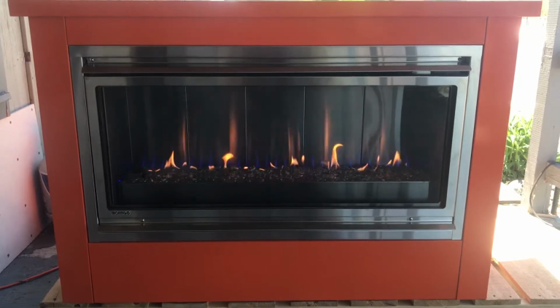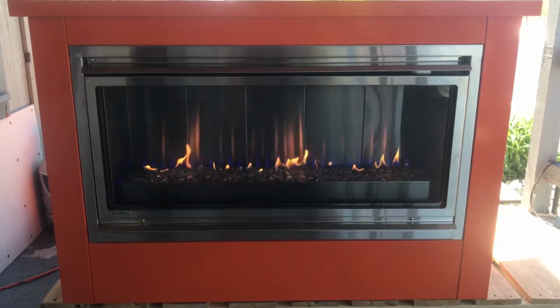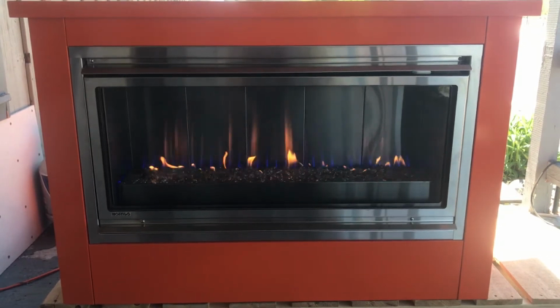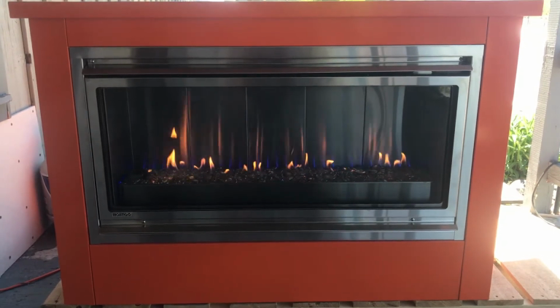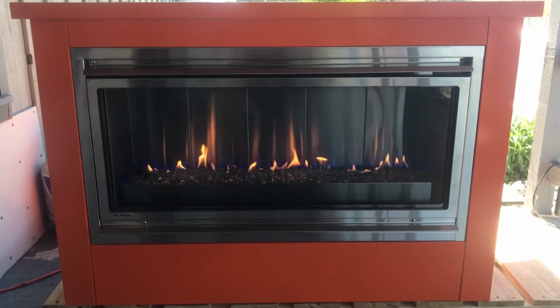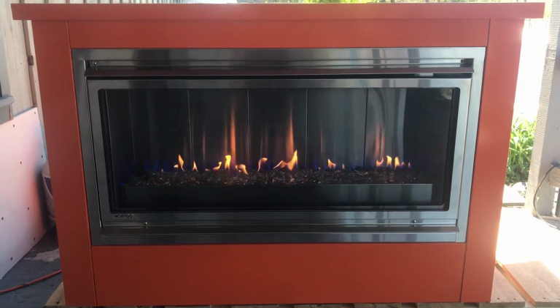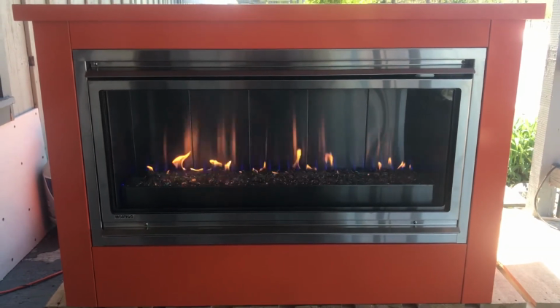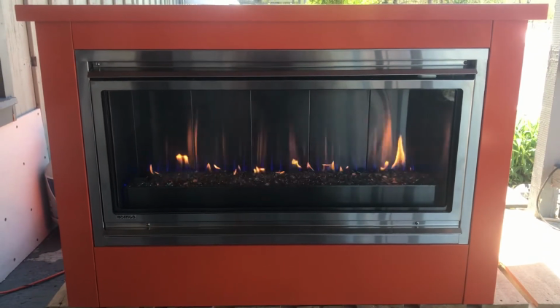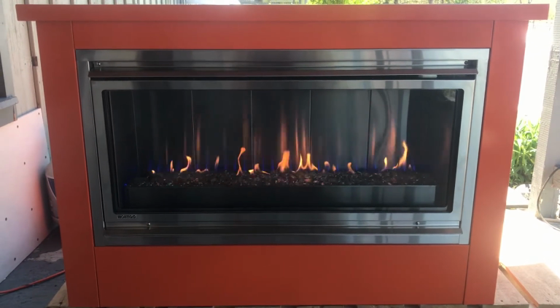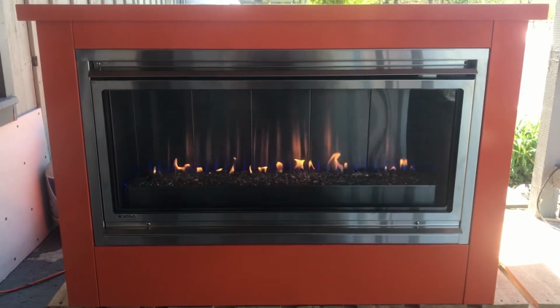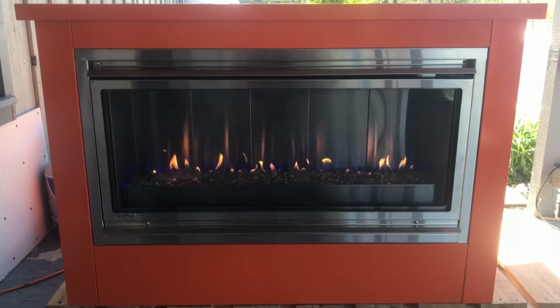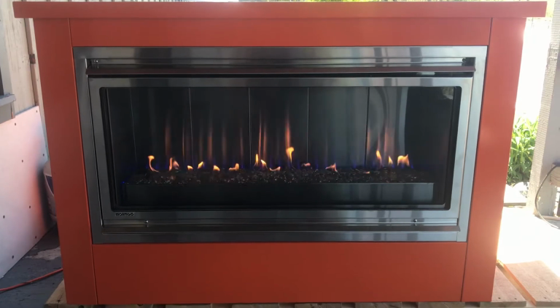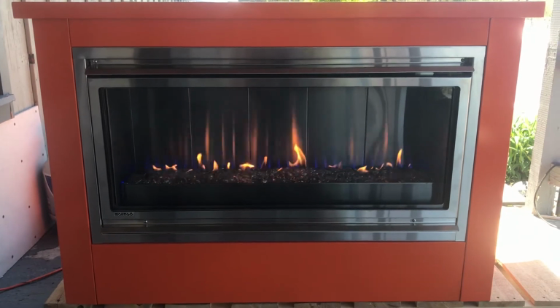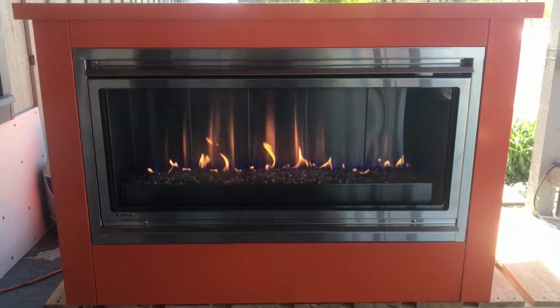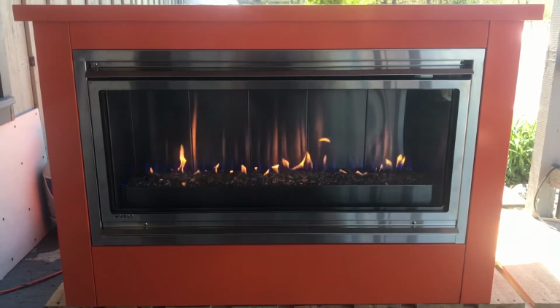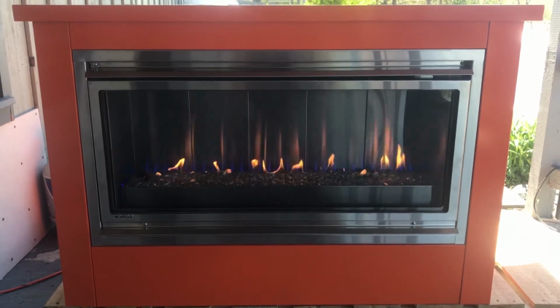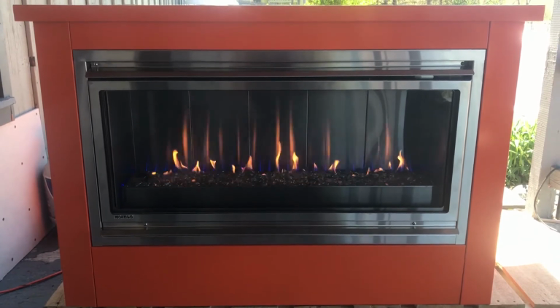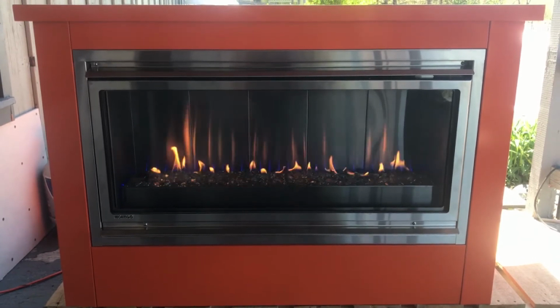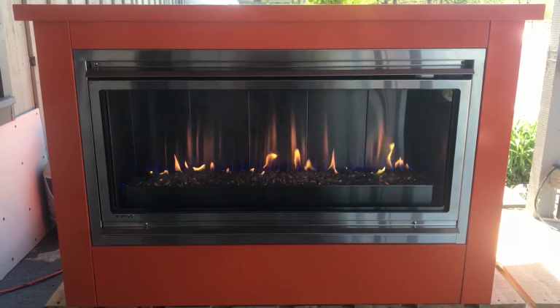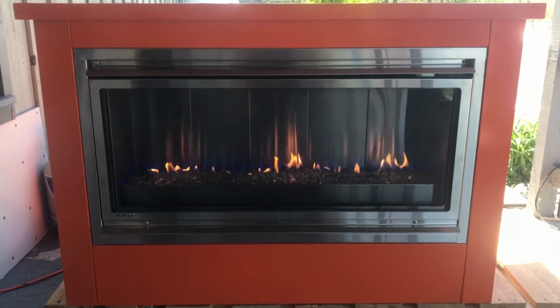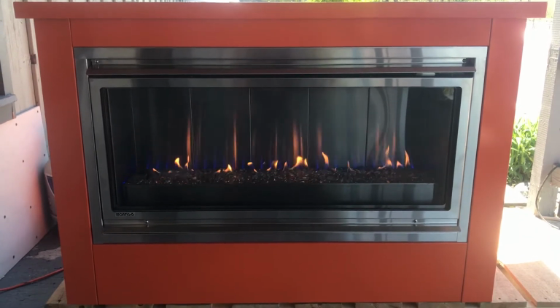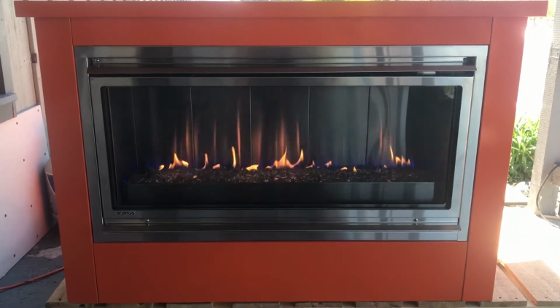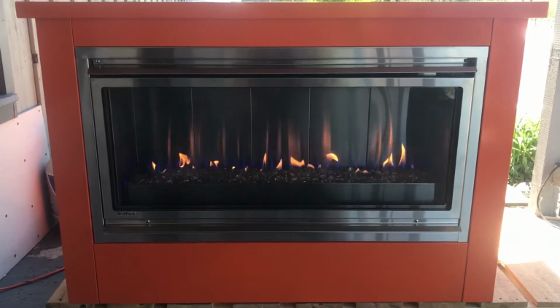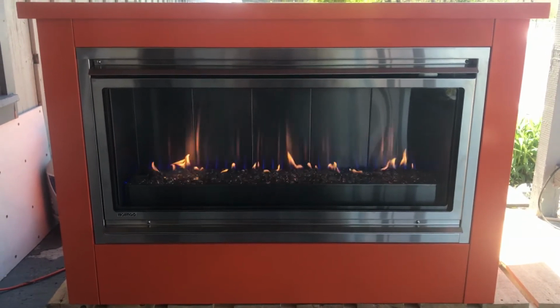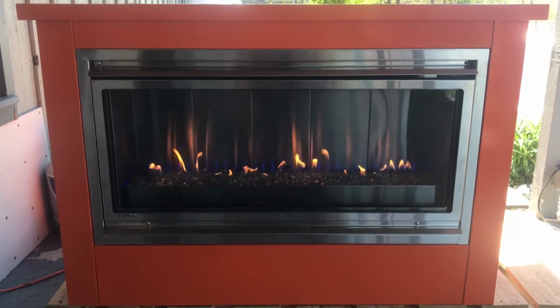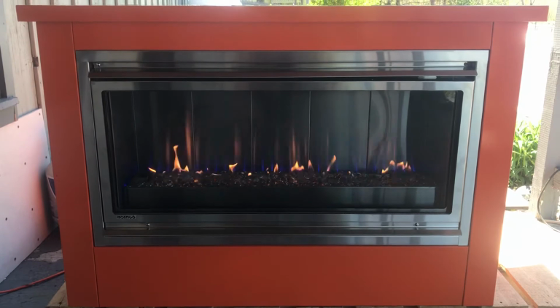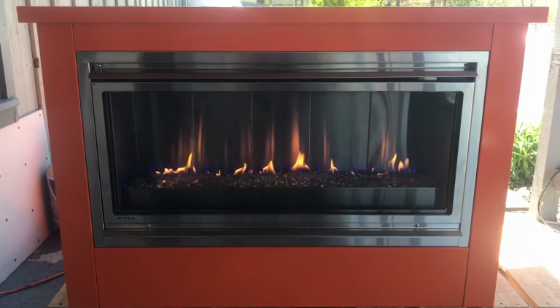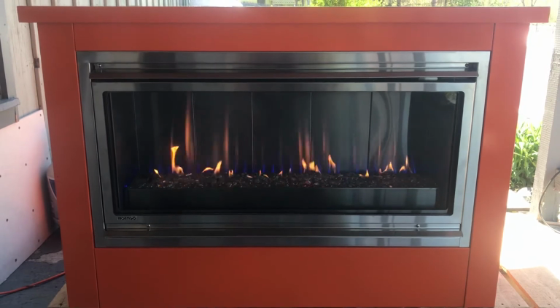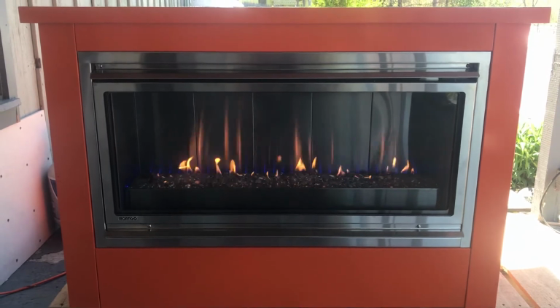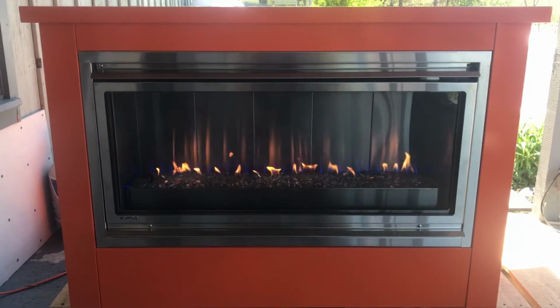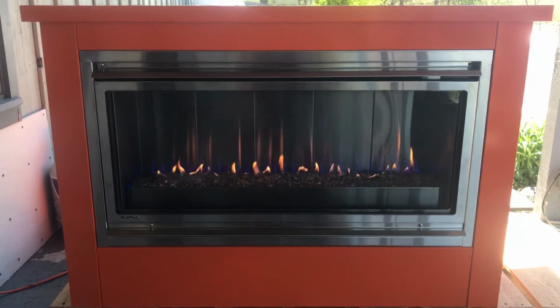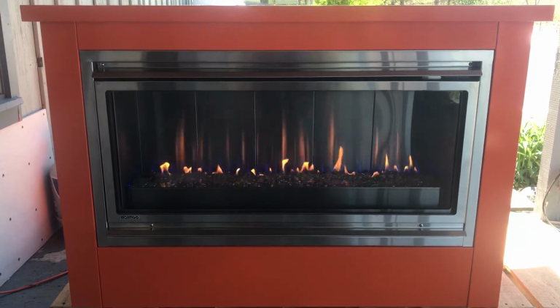Hey everybody, it's Jim here at Puppet Beer Stoves and Outdoor Living. Today we are looking at the Montego Mahana Outdoor Vent-Free Gas Fireplace.